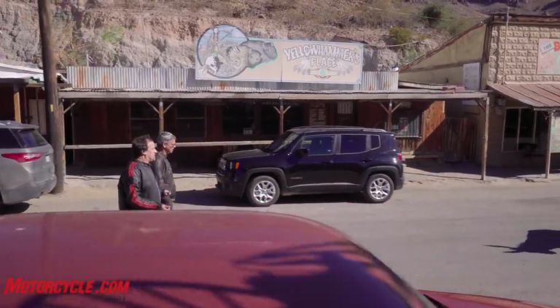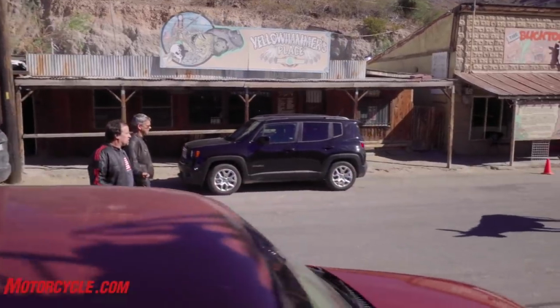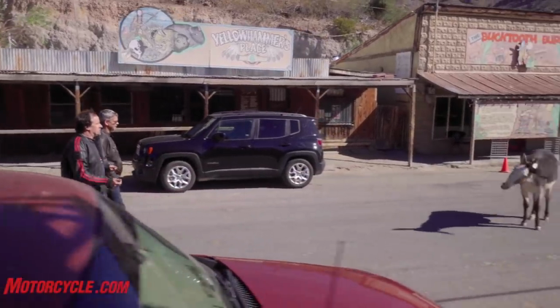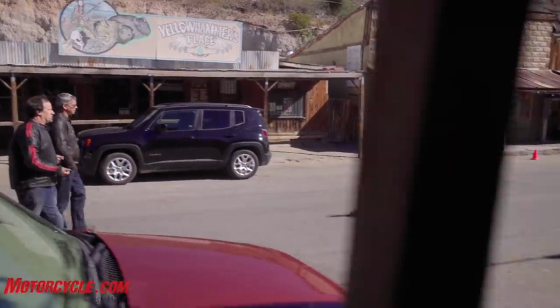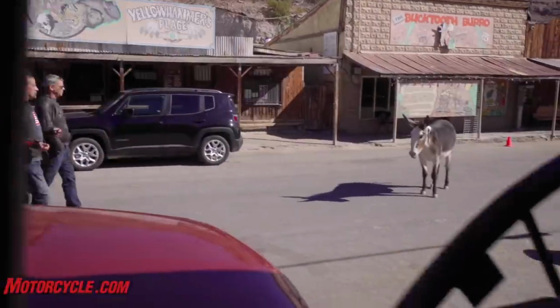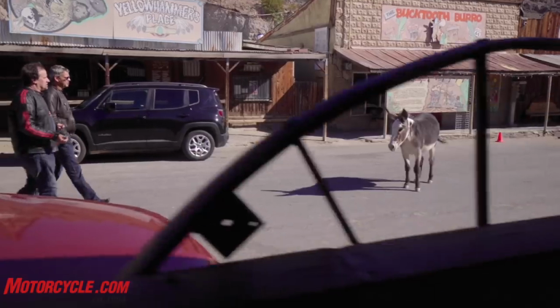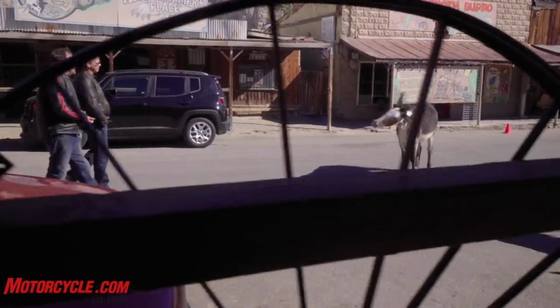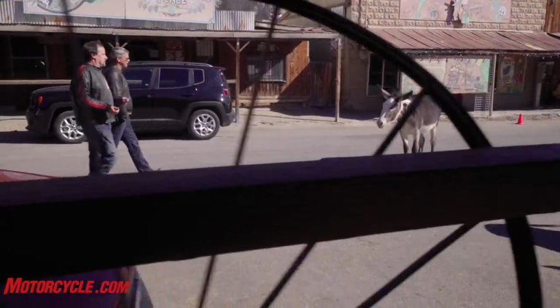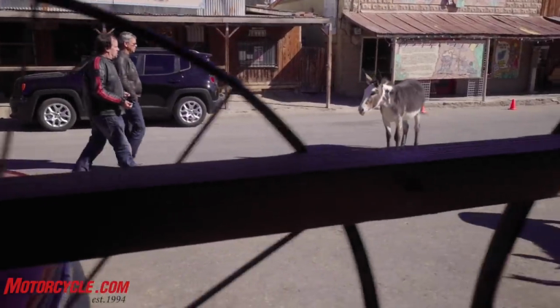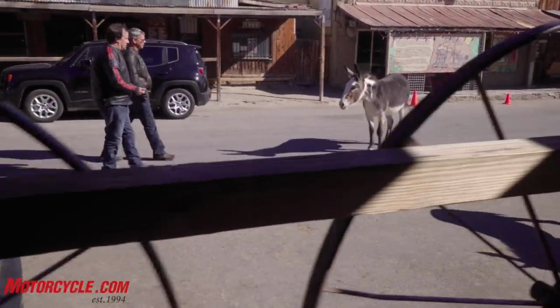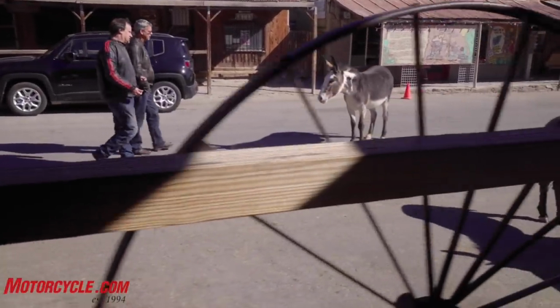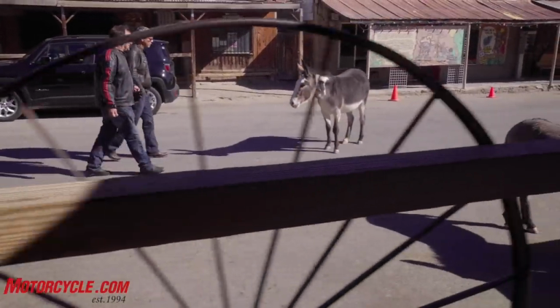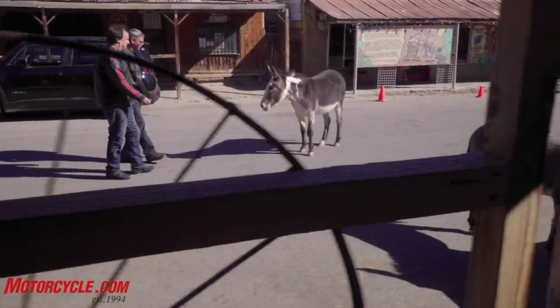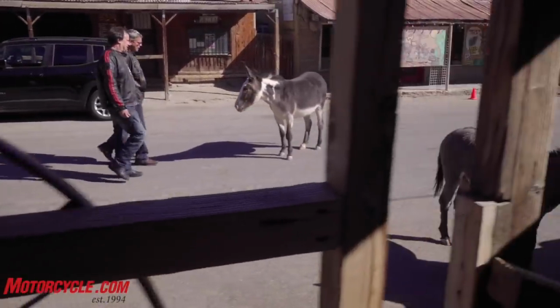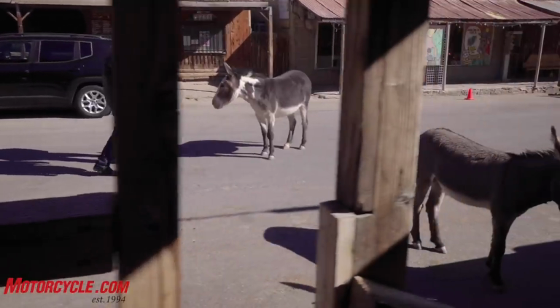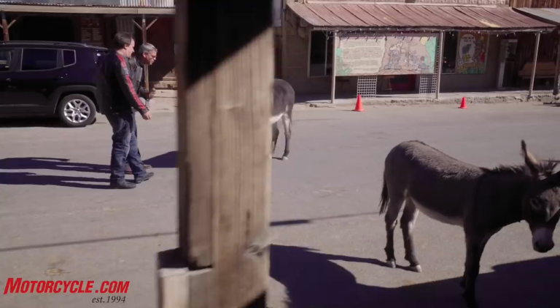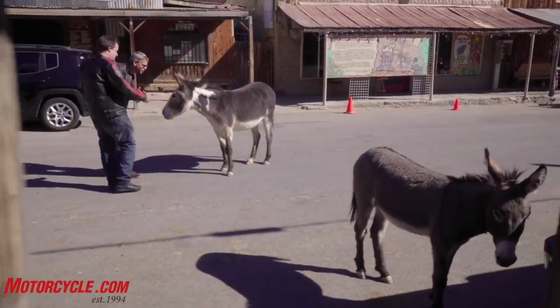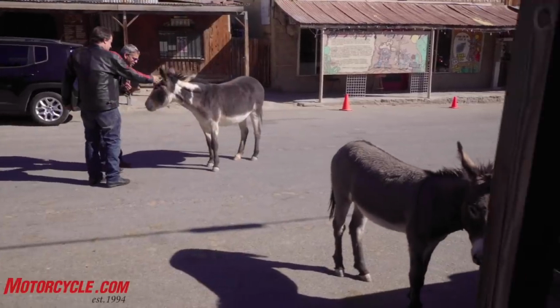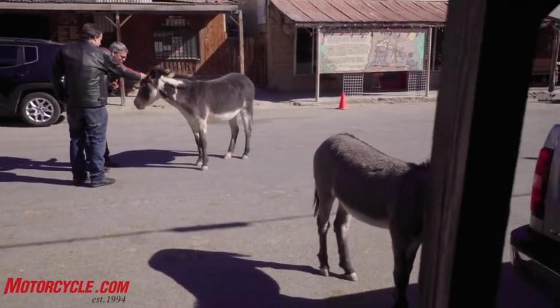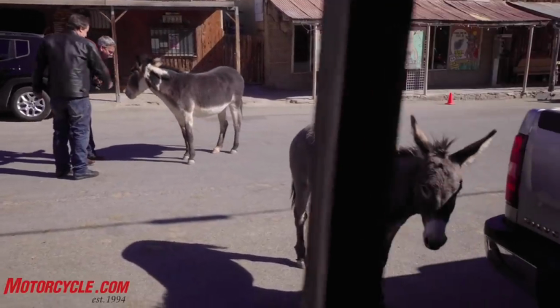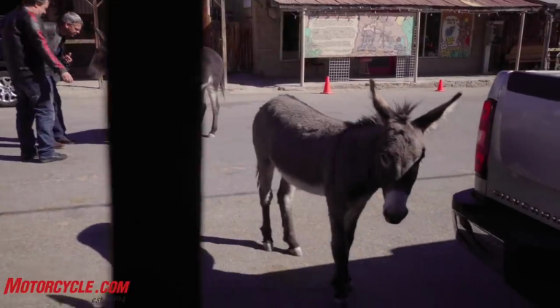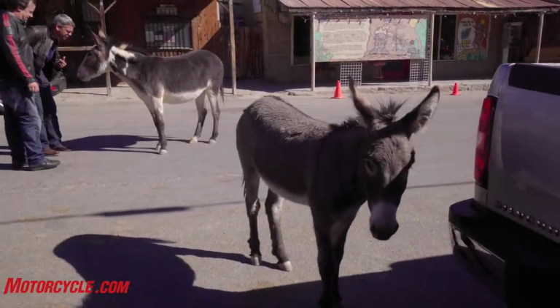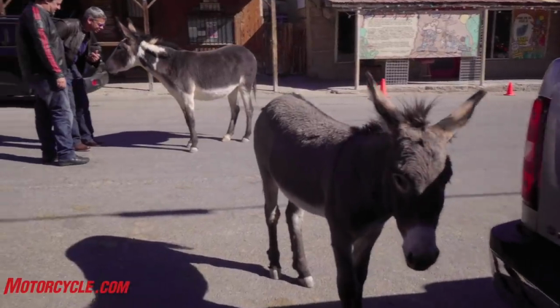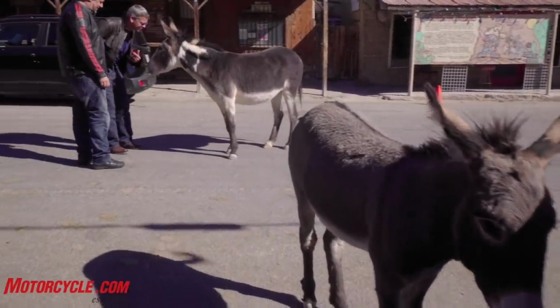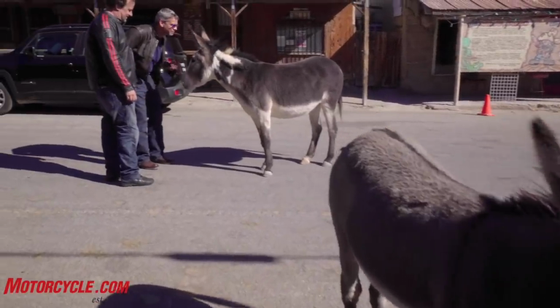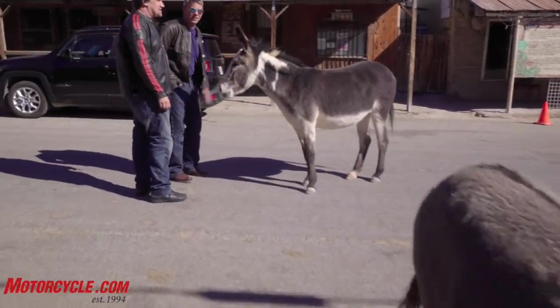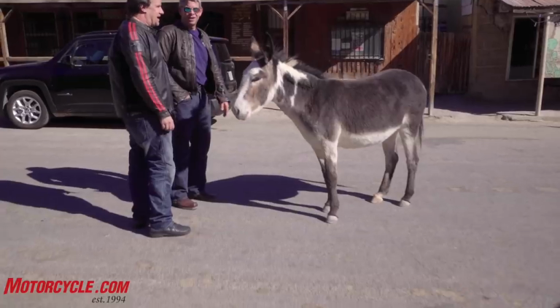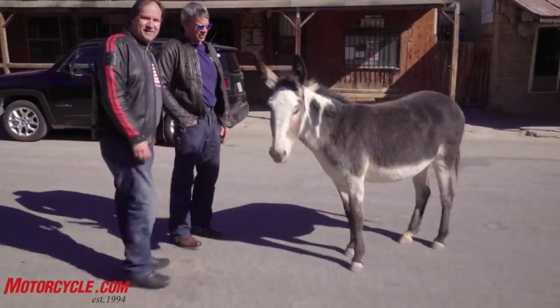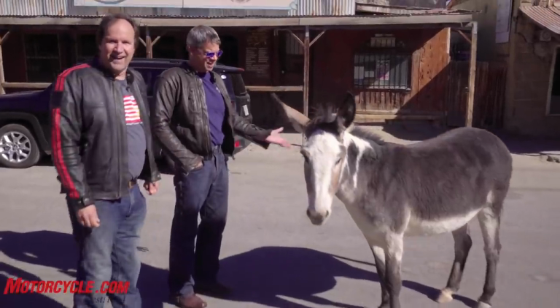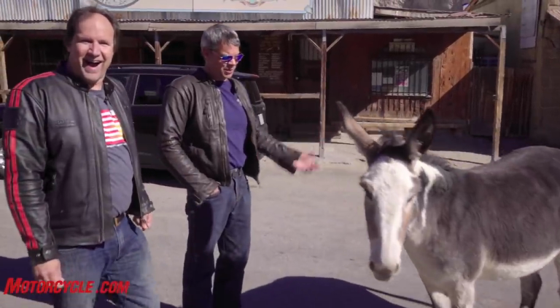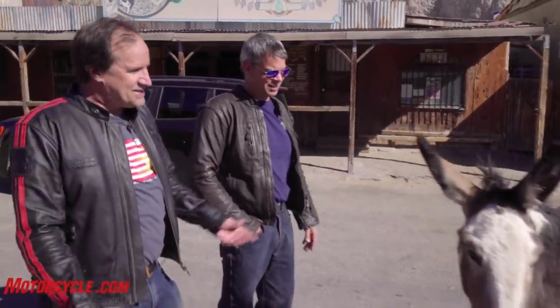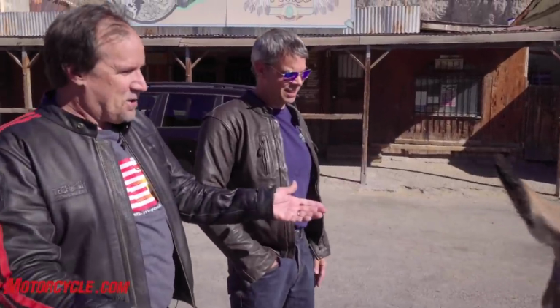And we've got a donkey in the middle of the road — a burro. Maybe he'll say something. Speak donkey, speak. Into the mic. It's not gonna happen. You're on camera pal, this is your moment.